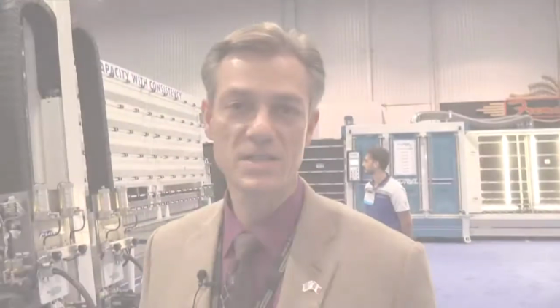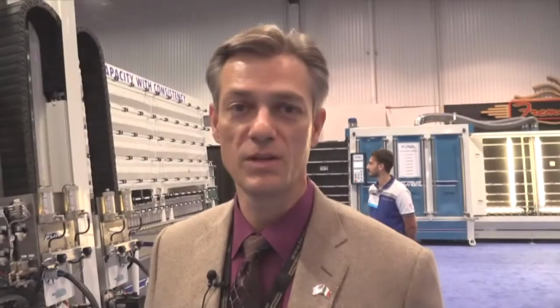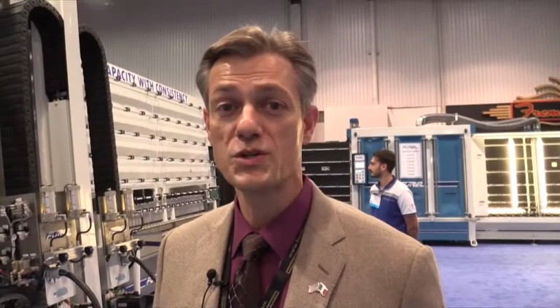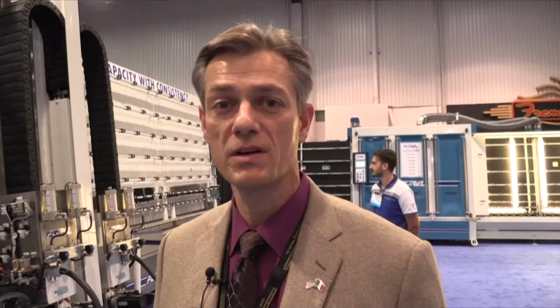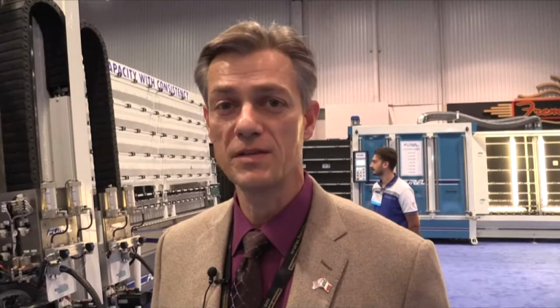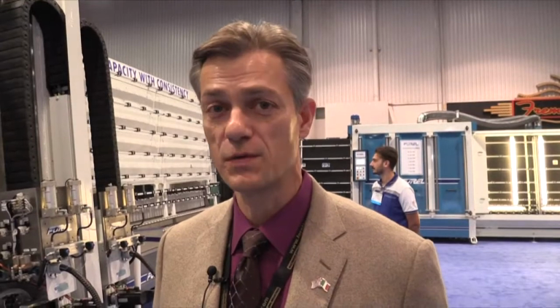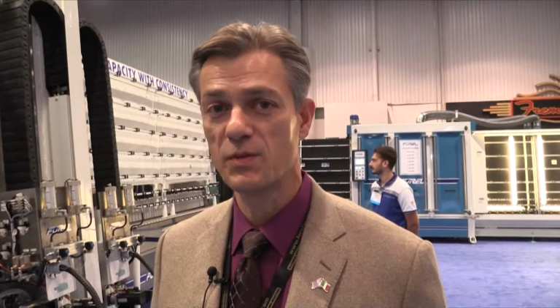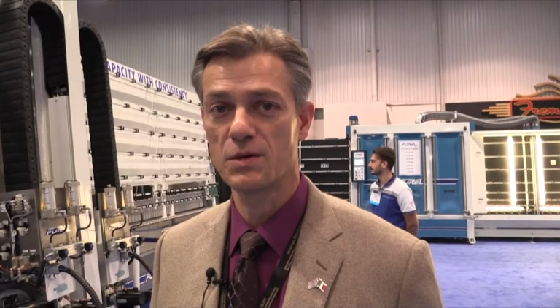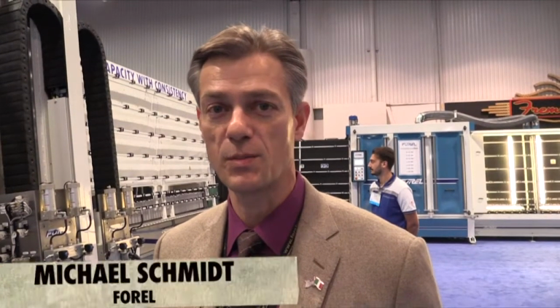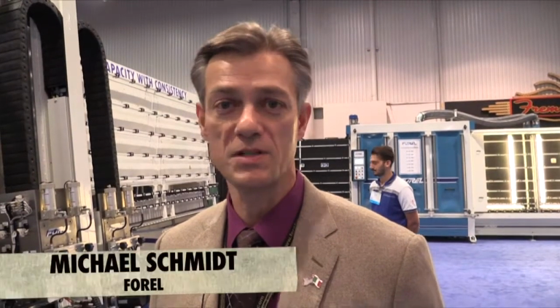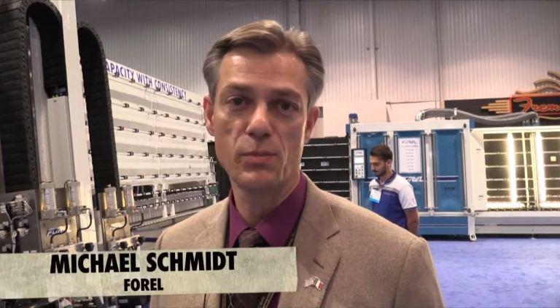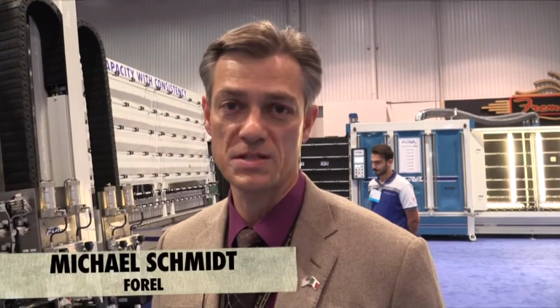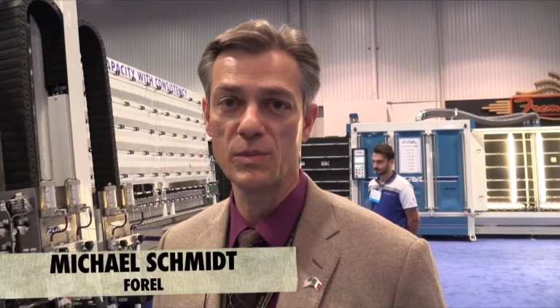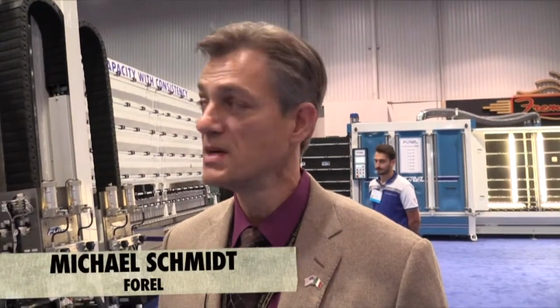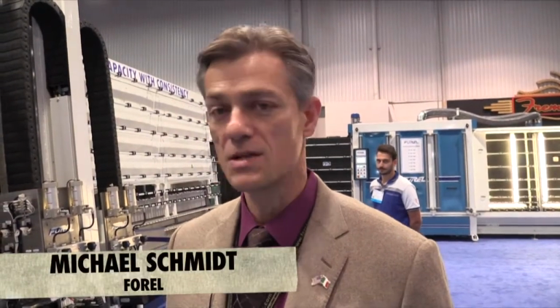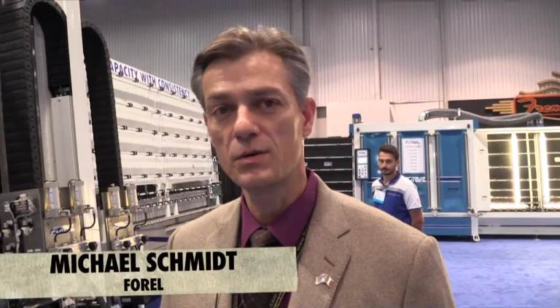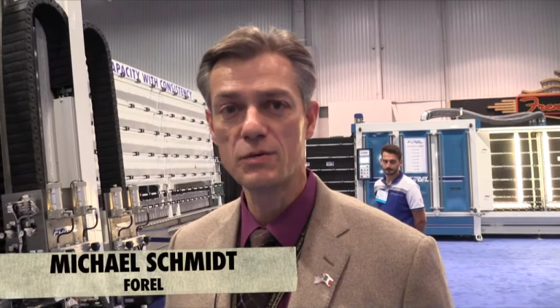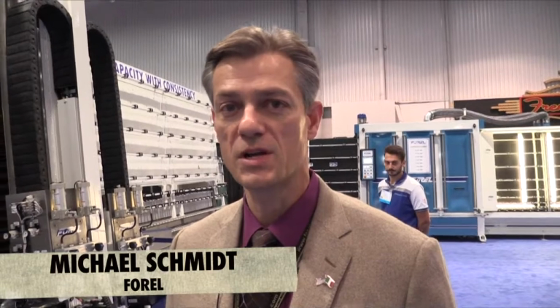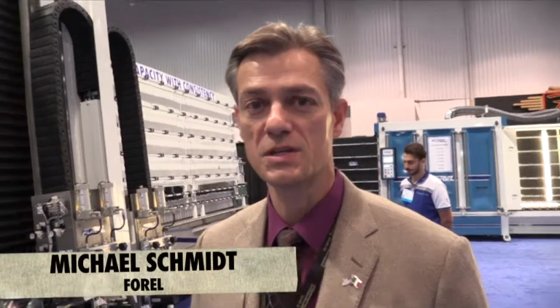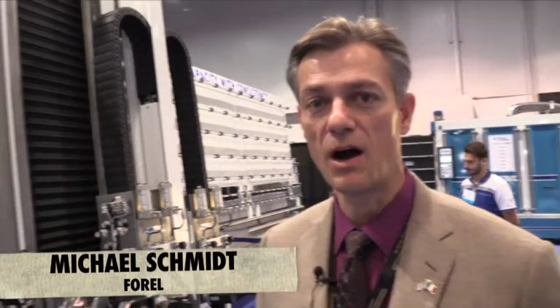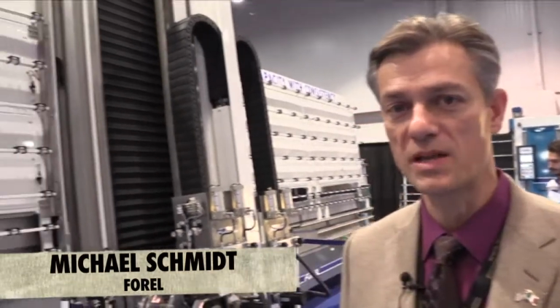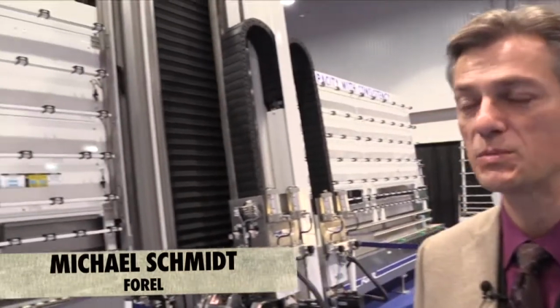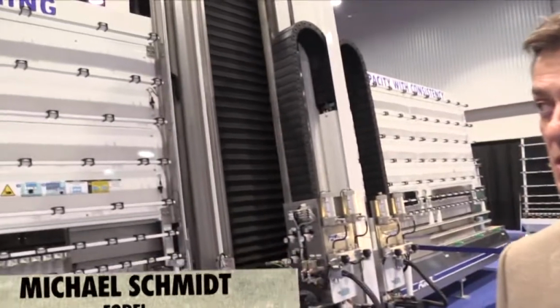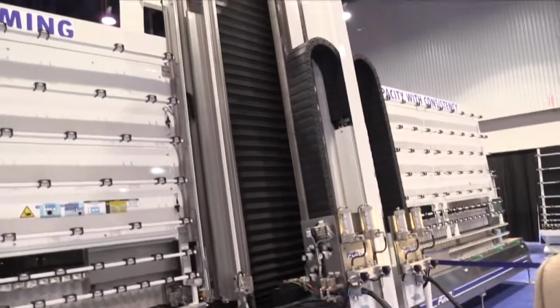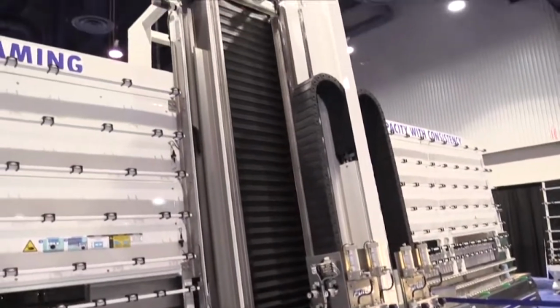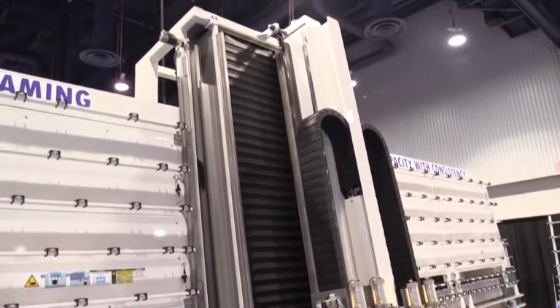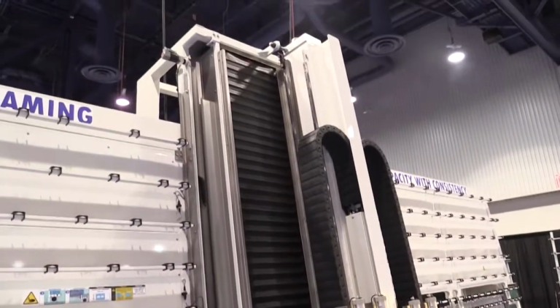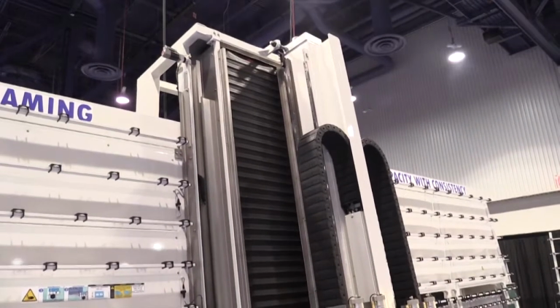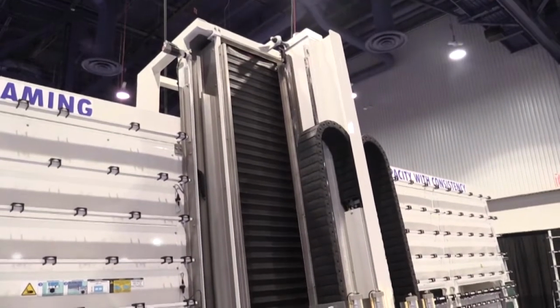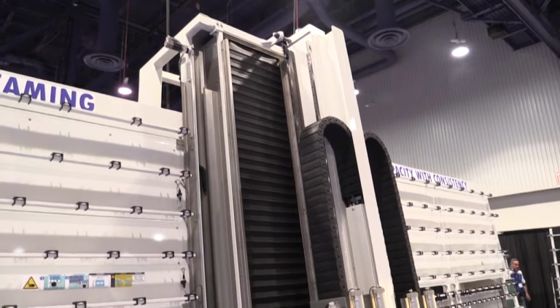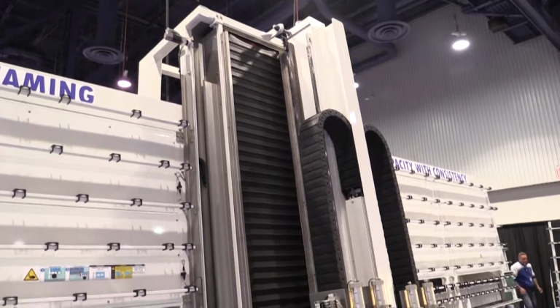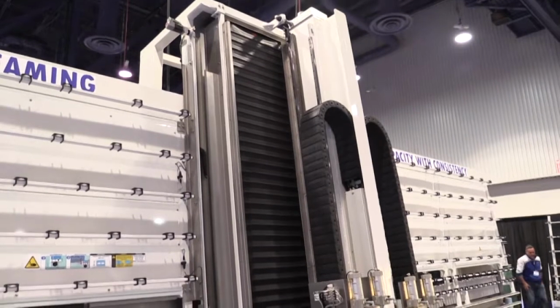What we're showing here — and this is the first time we've done so in North America — is some pre-processing equipment. This is our new generation automatic seaming machine. It's a vertical seaming machine for pre-processing for tempering.